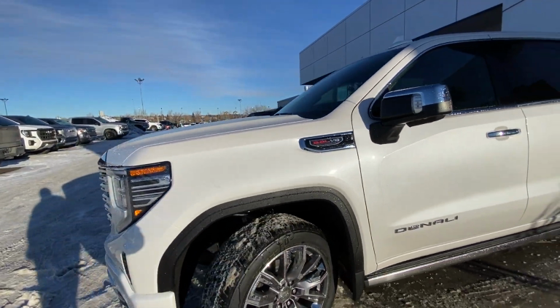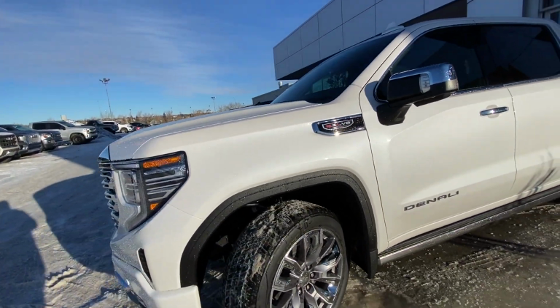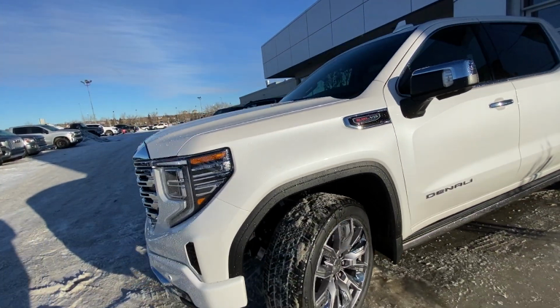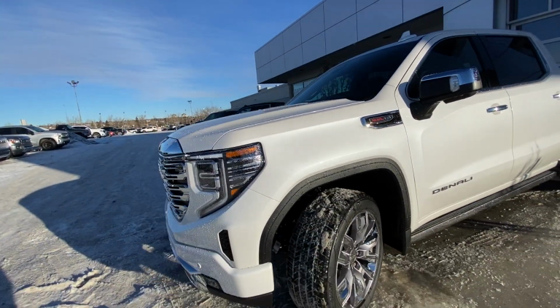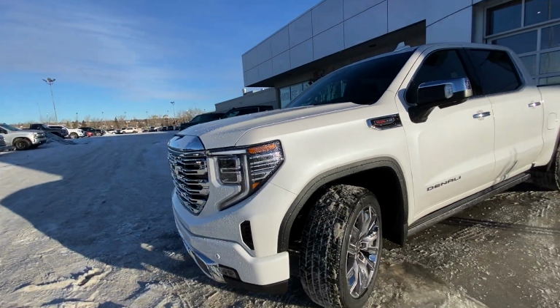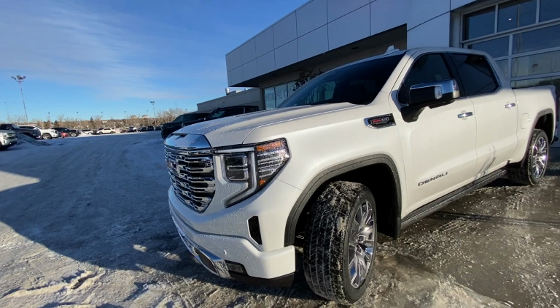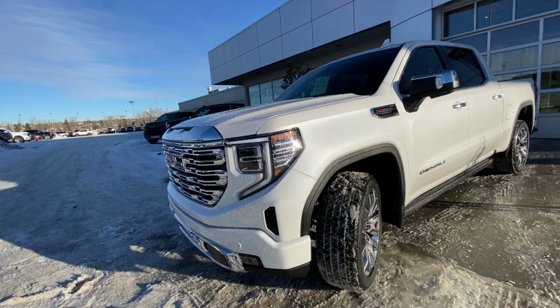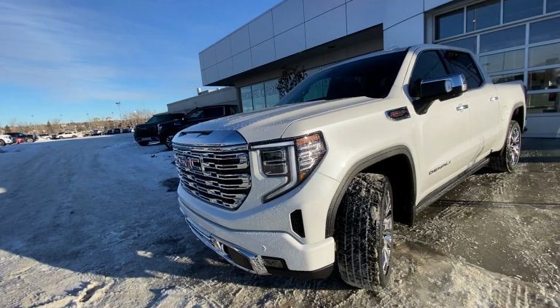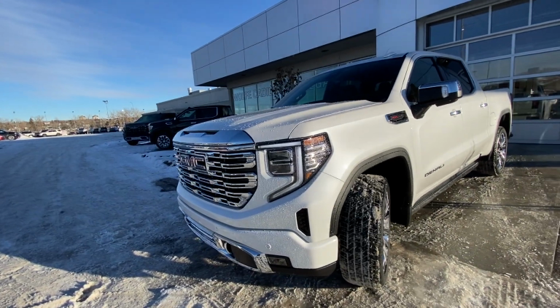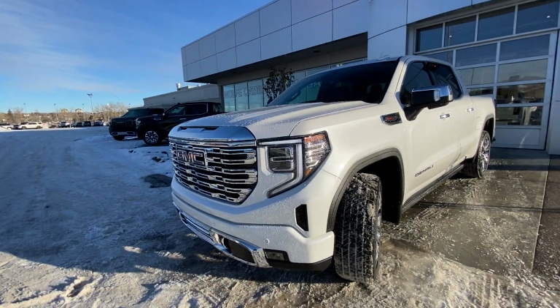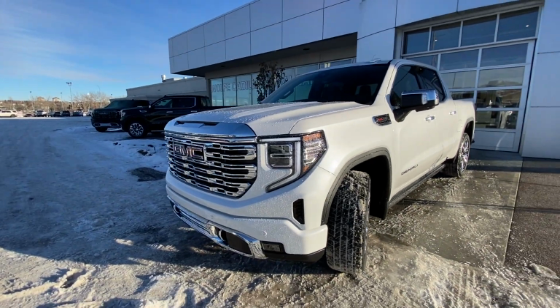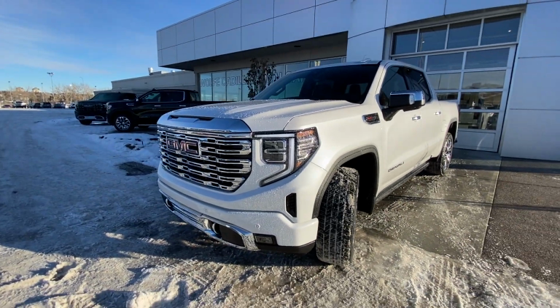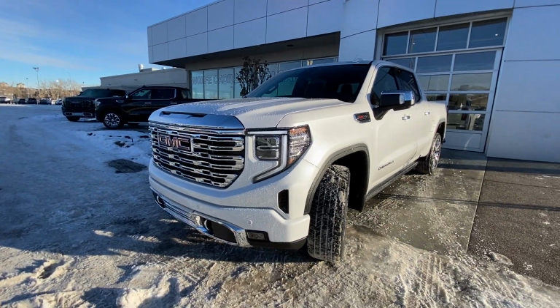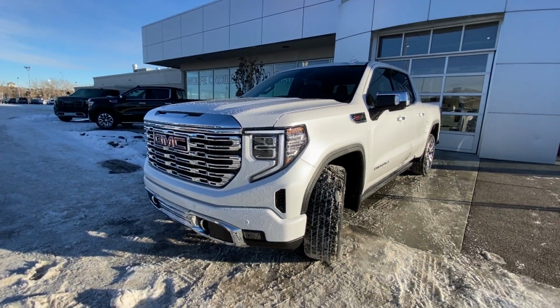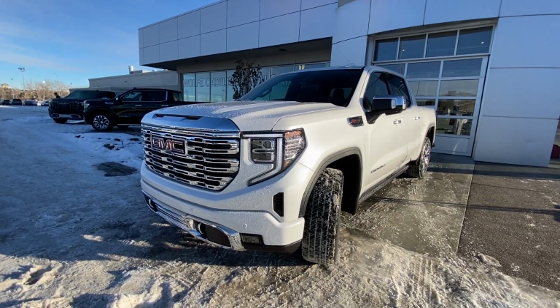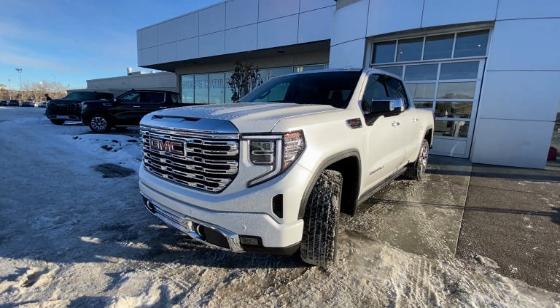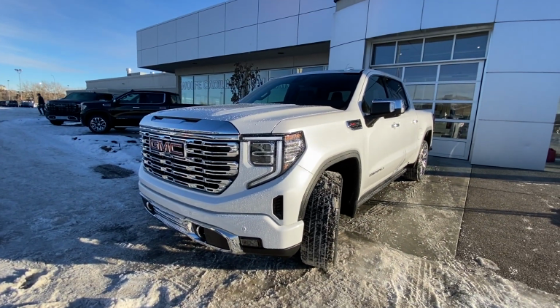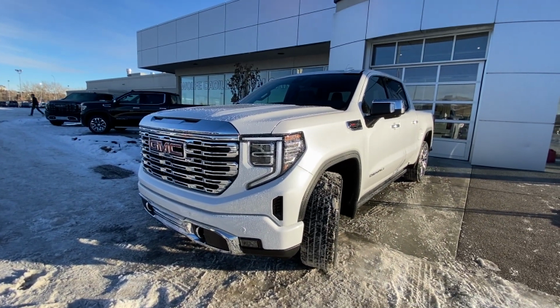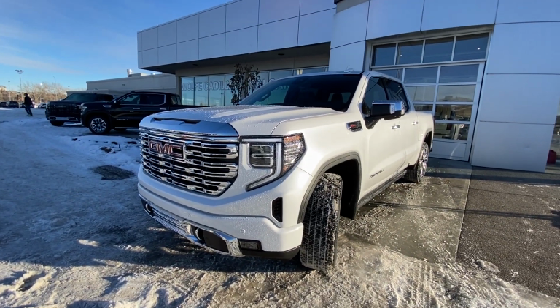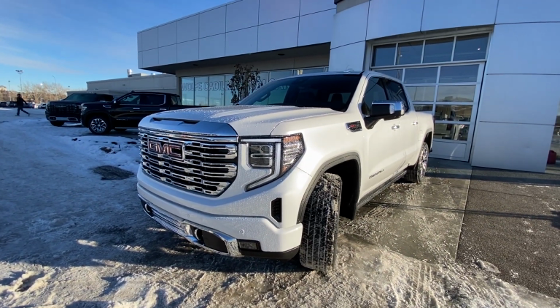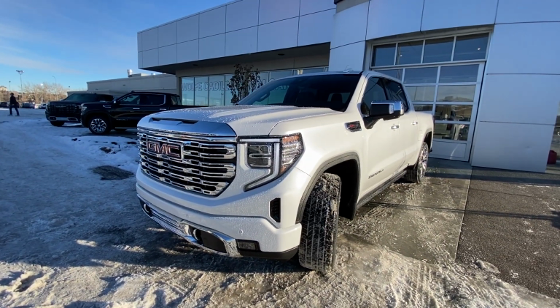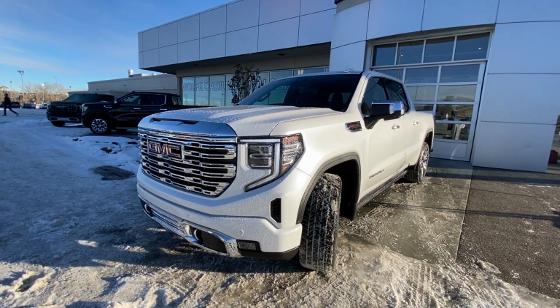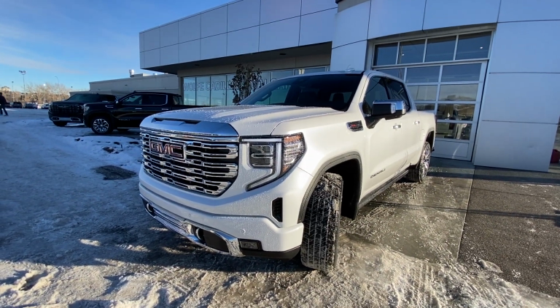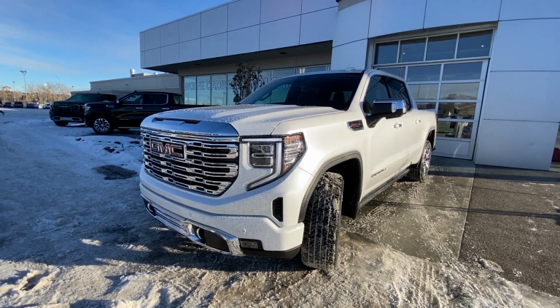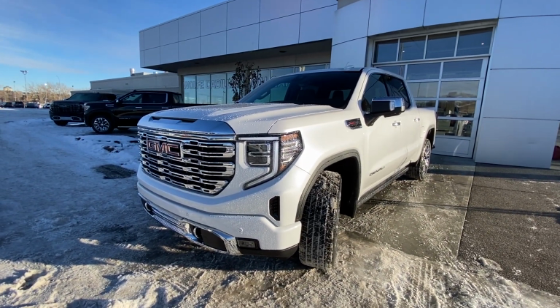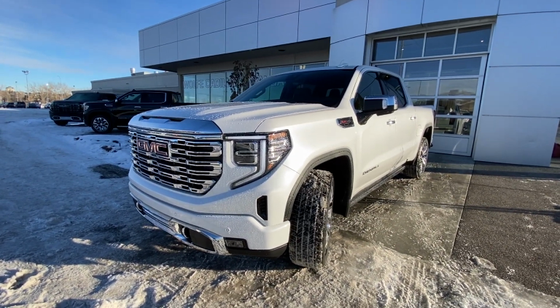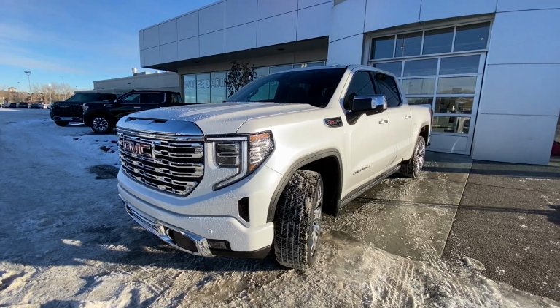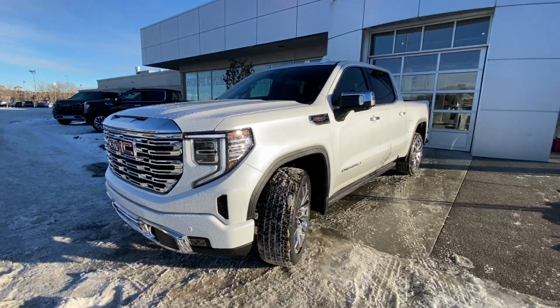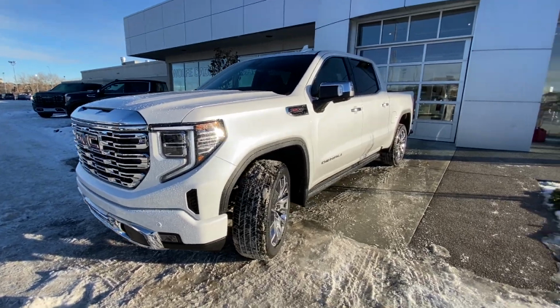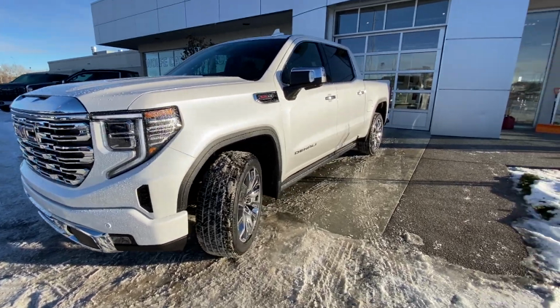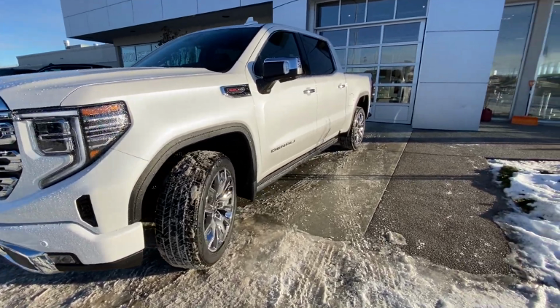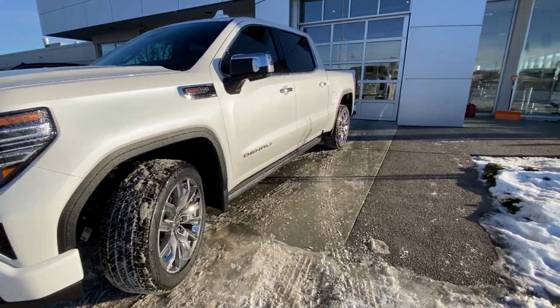Coming down to the front of the vehicle, we have LED daytime running lamps, turn signals and fog lights. The vehicle also has the chrome Denali front grille with parking sensors and a camera system.